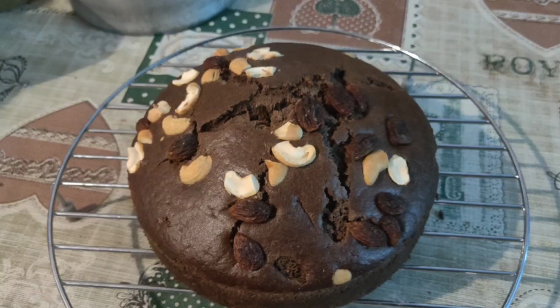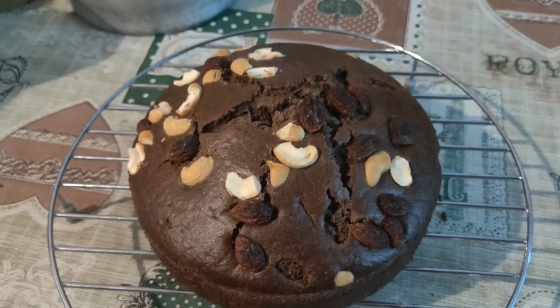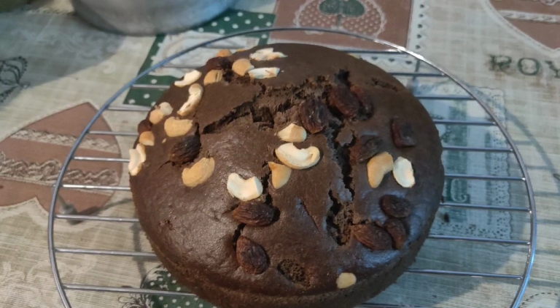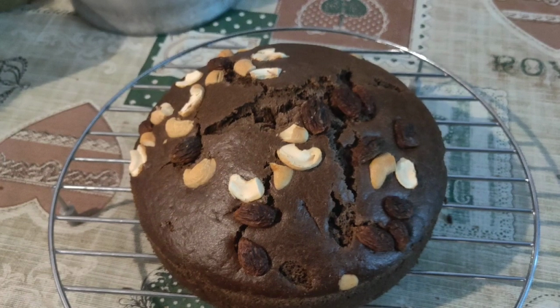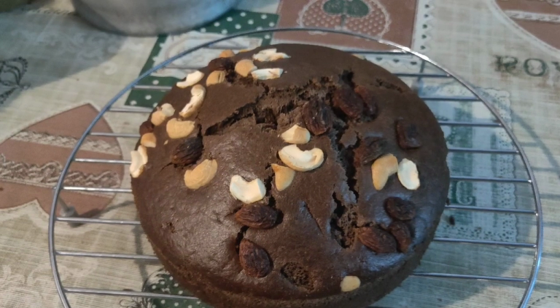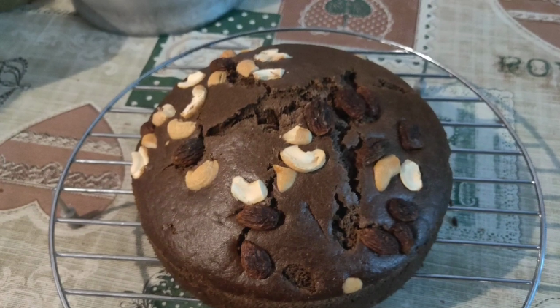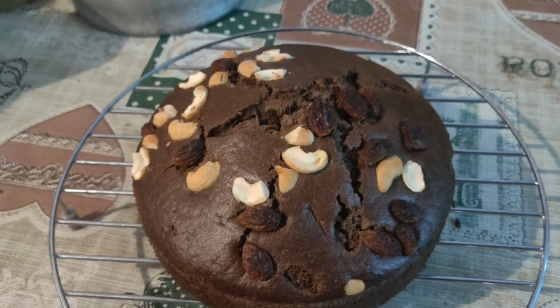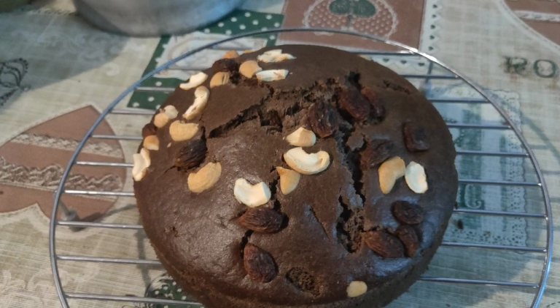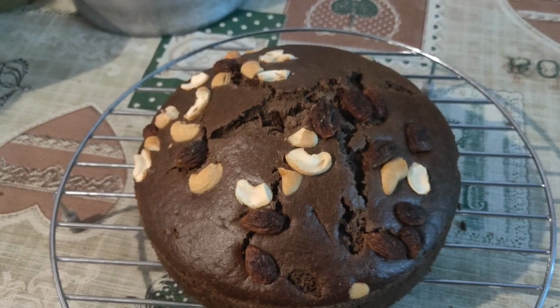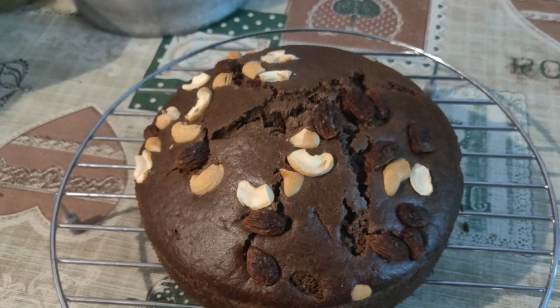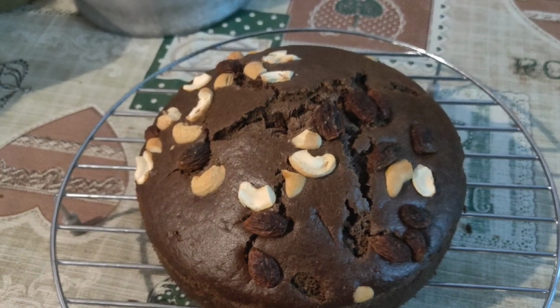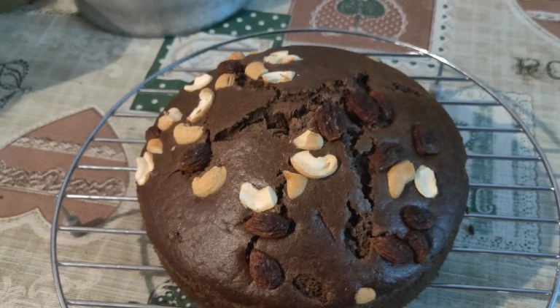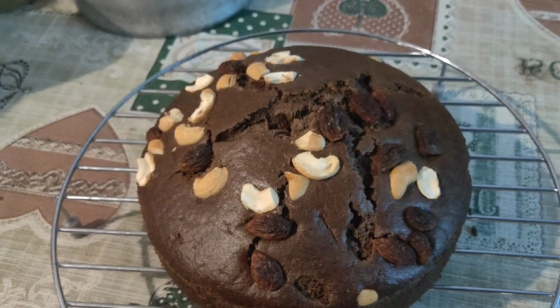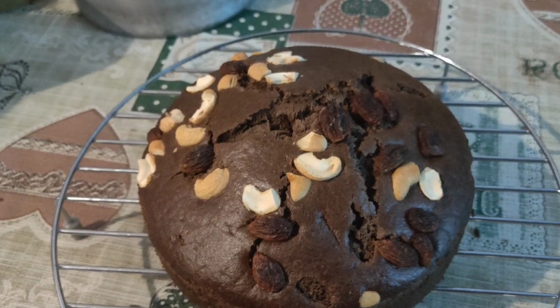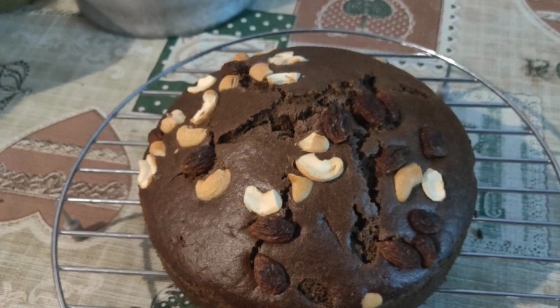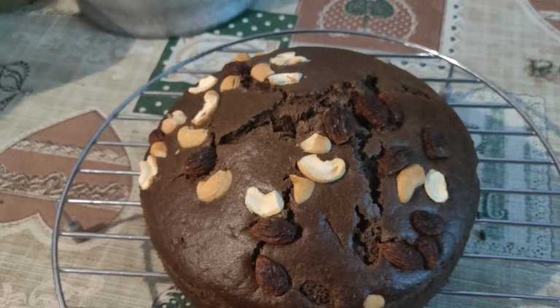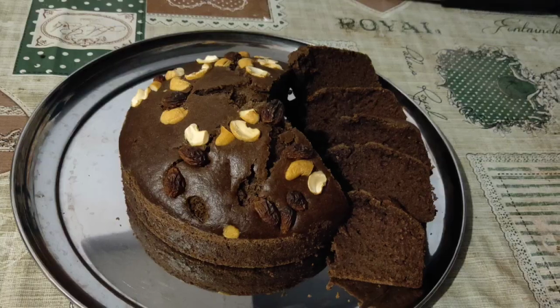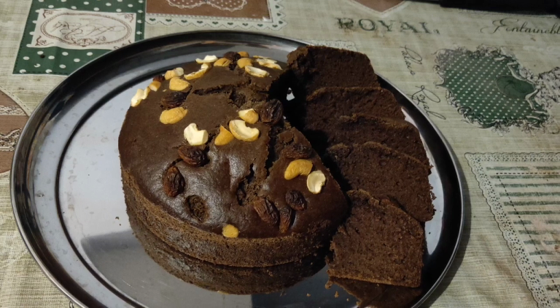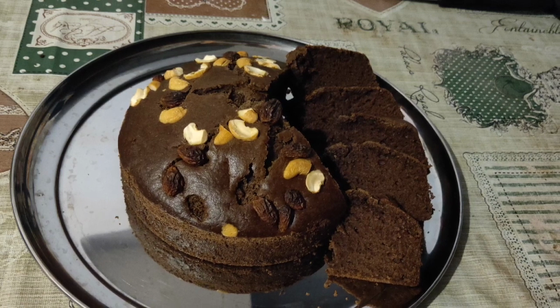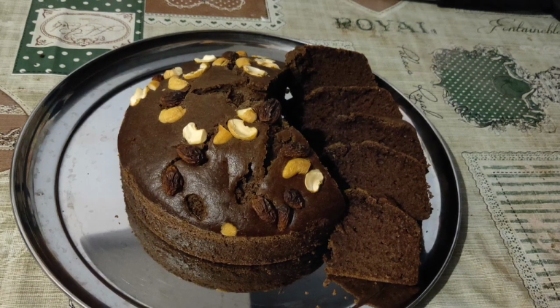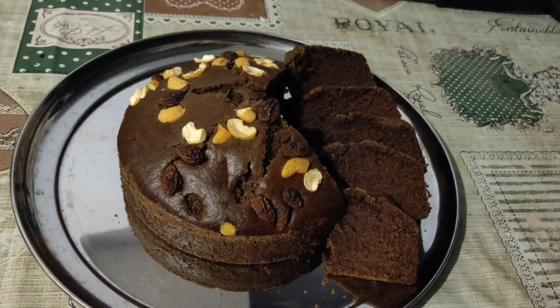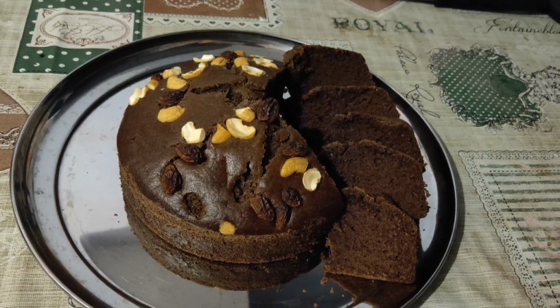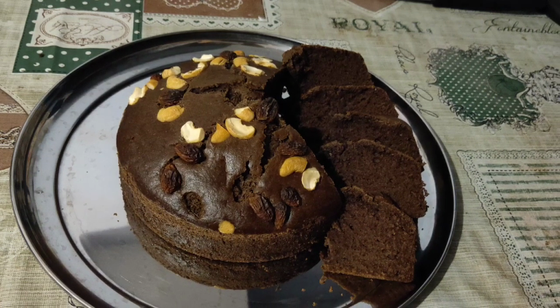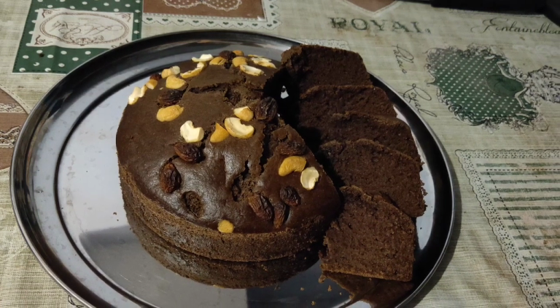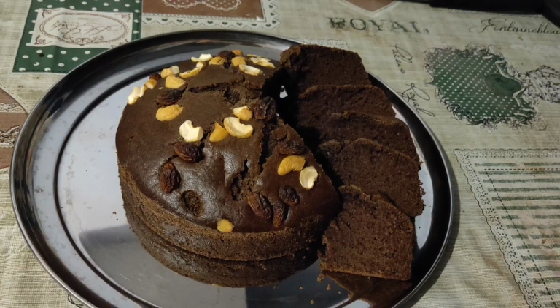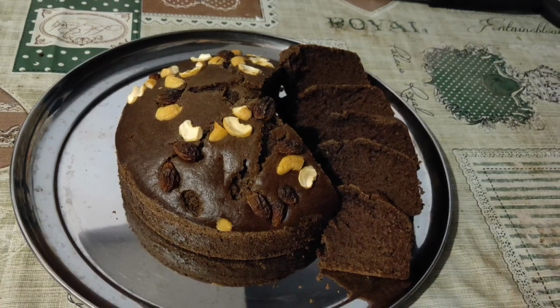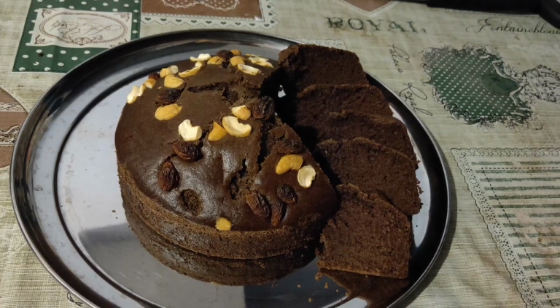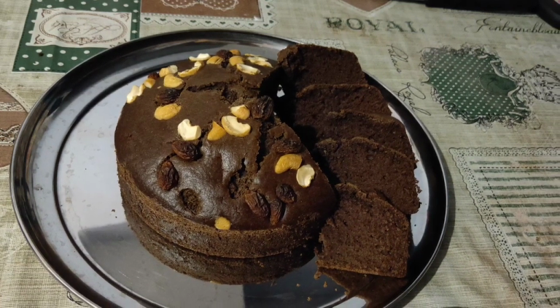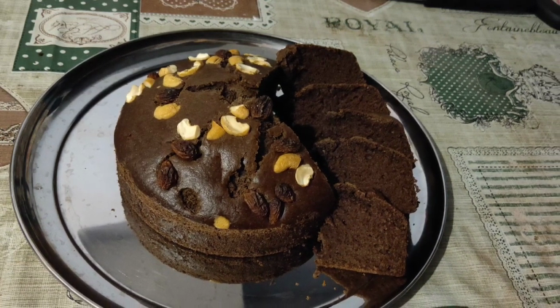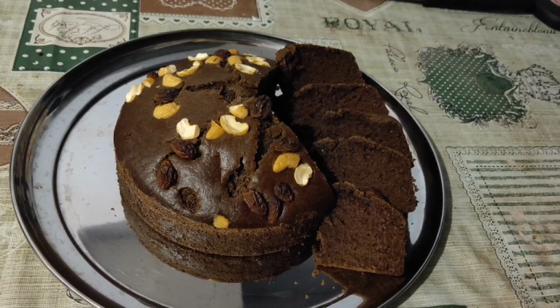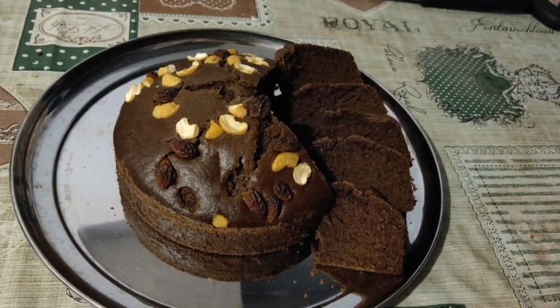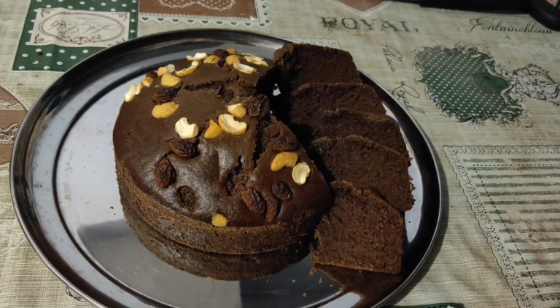Hello everyone, welcome to today's video. I am going to show you the perfect chocolate cake in this video.